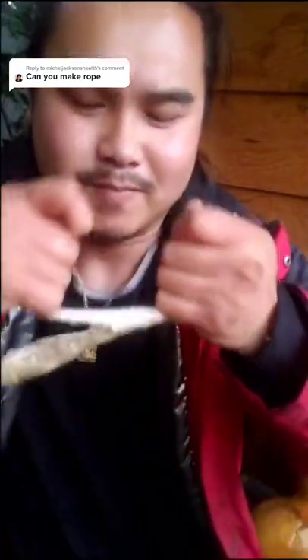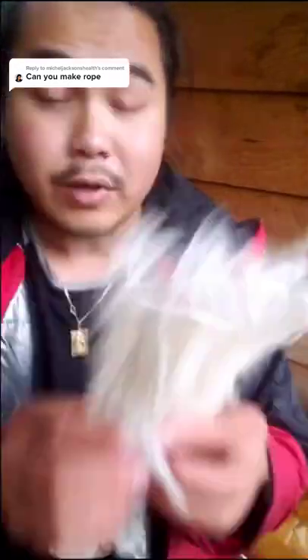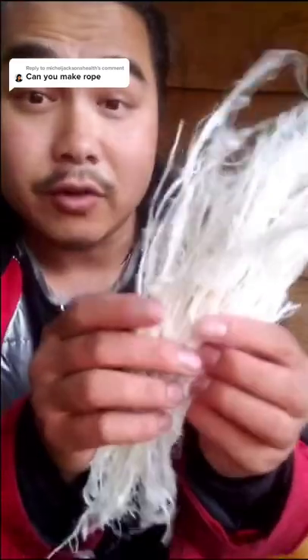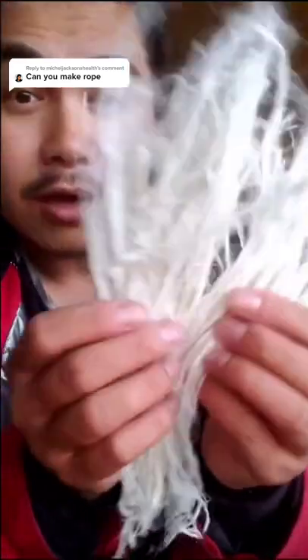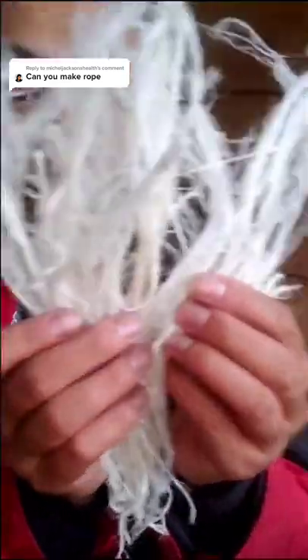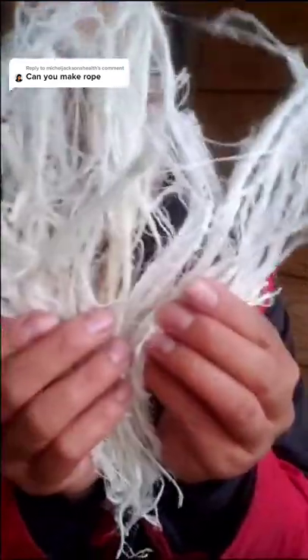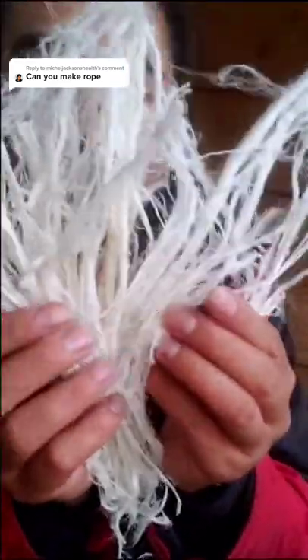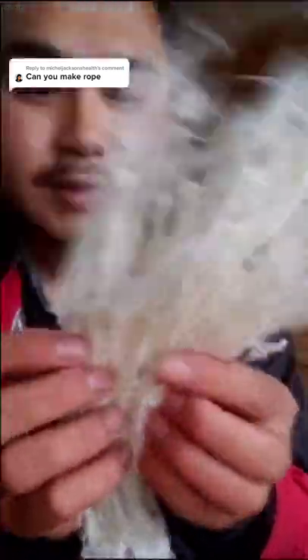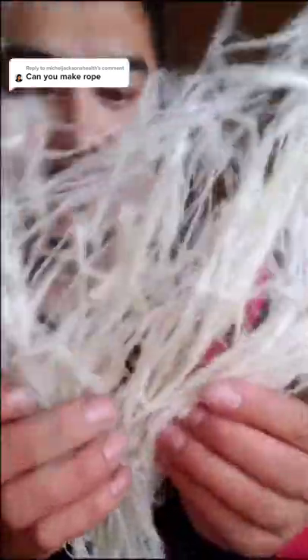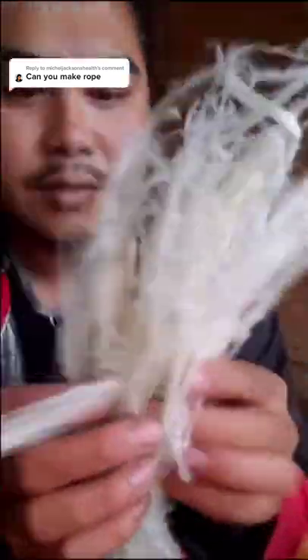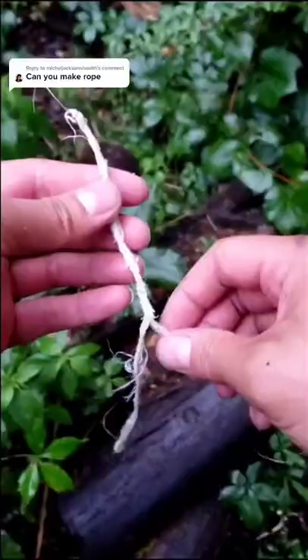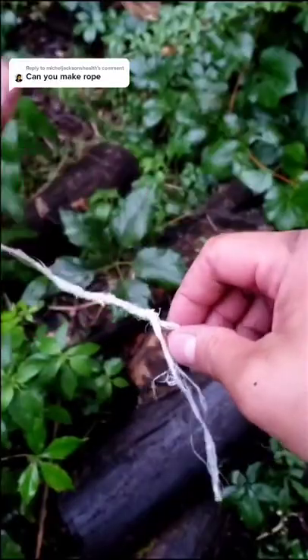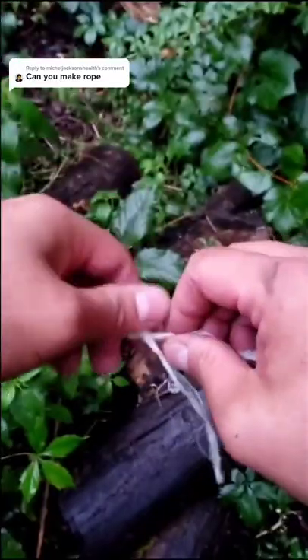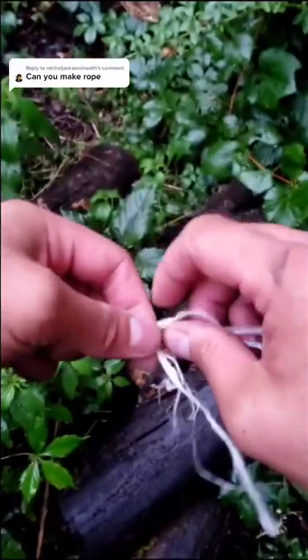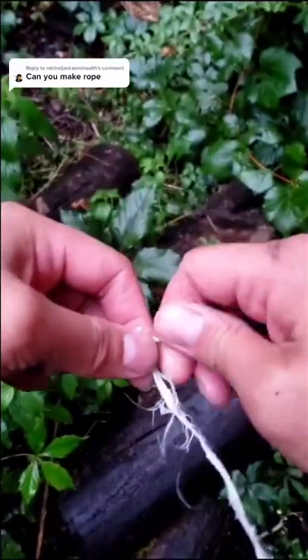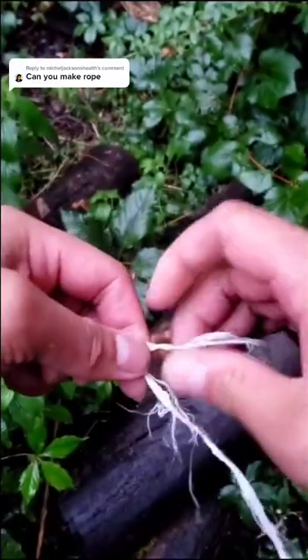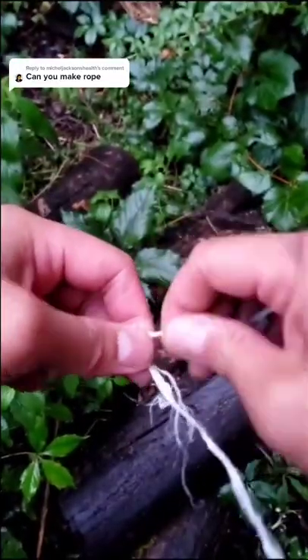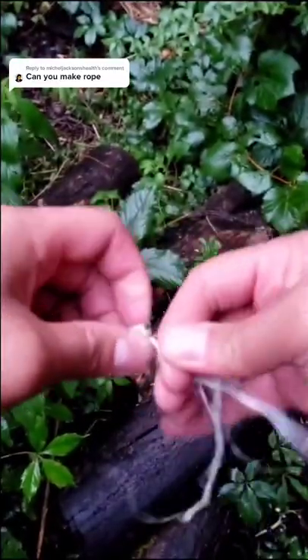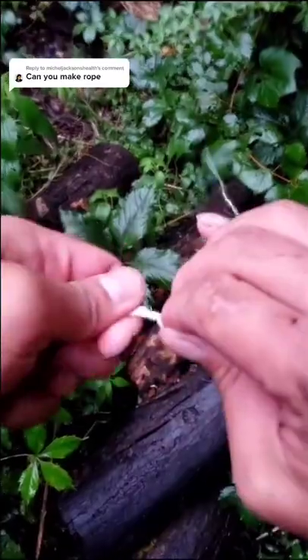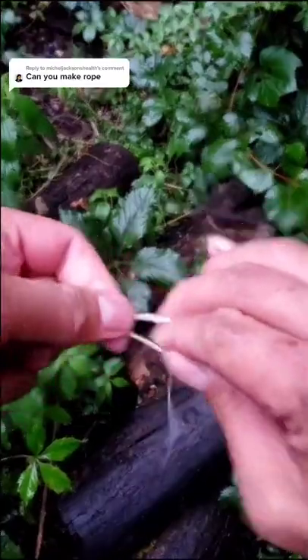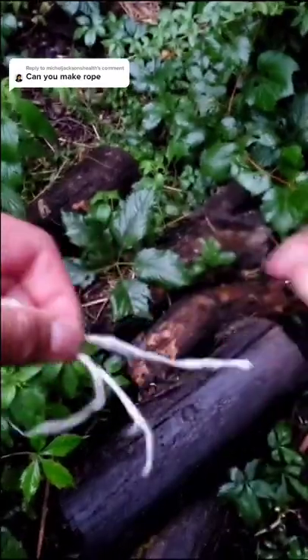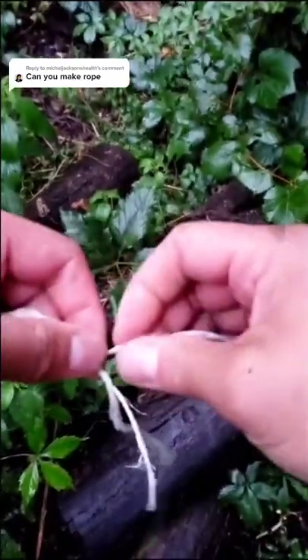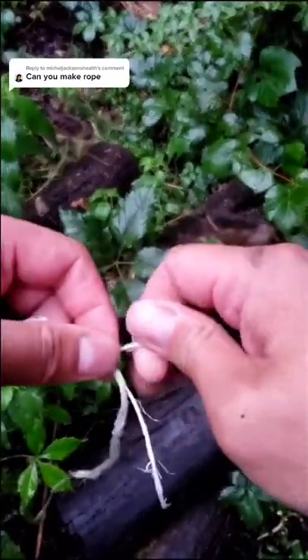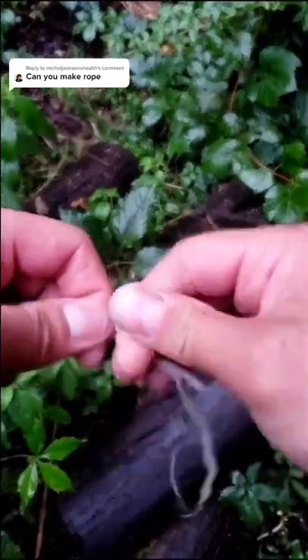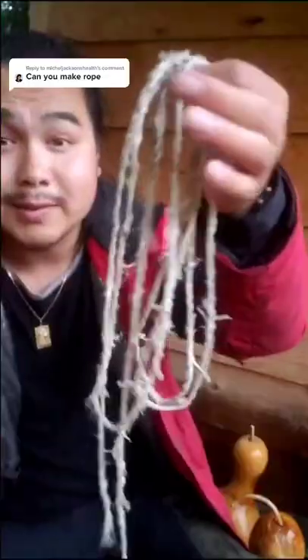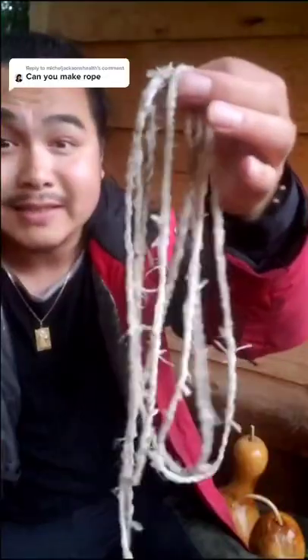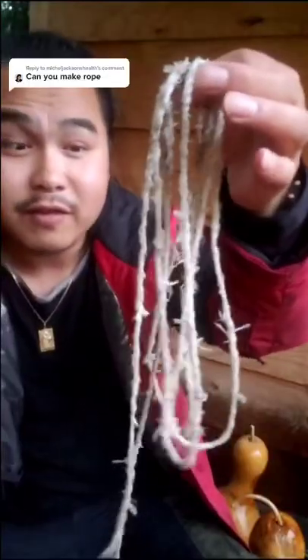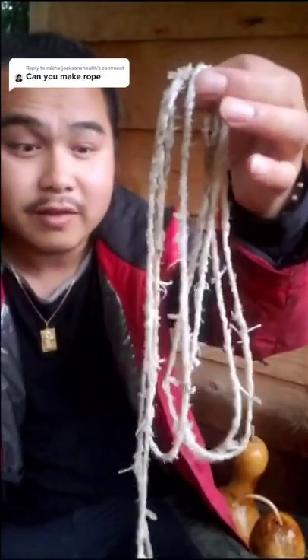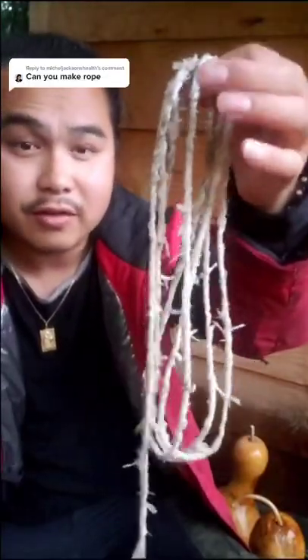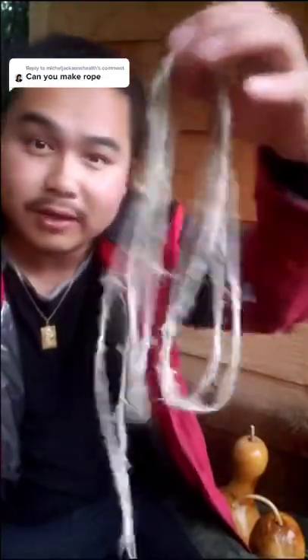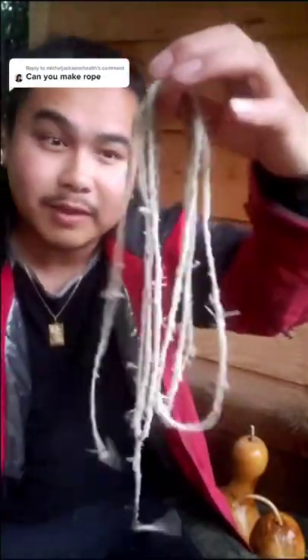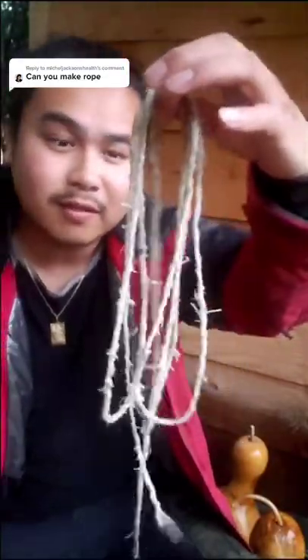After a lot of work, you'll be left with this. From here, you just twist it into usable string. Keep splicing everything together and you'll get something this long.